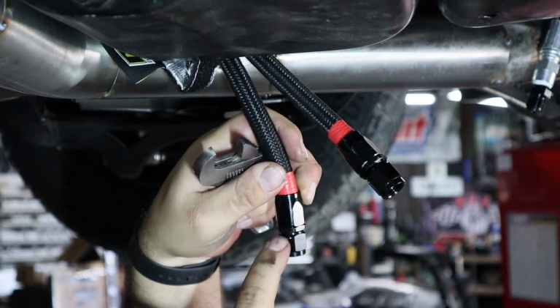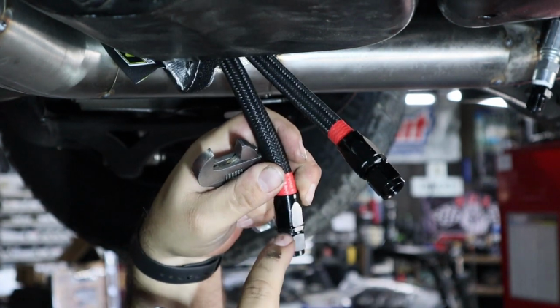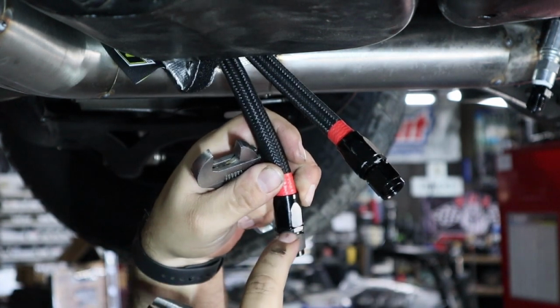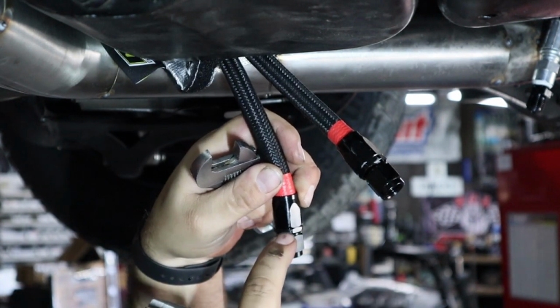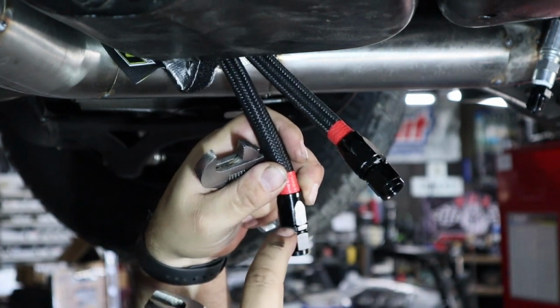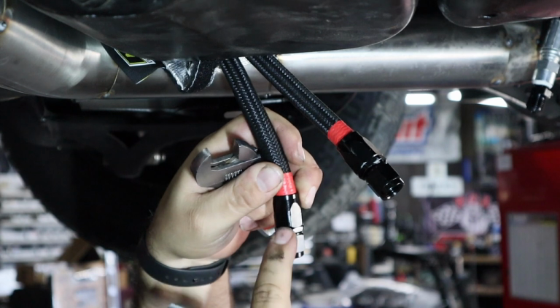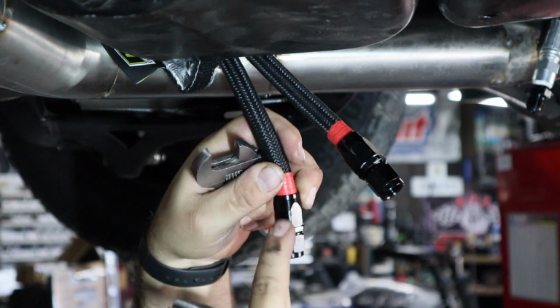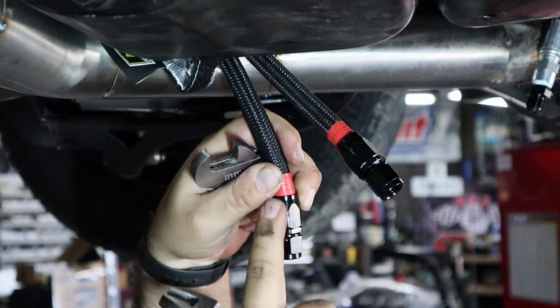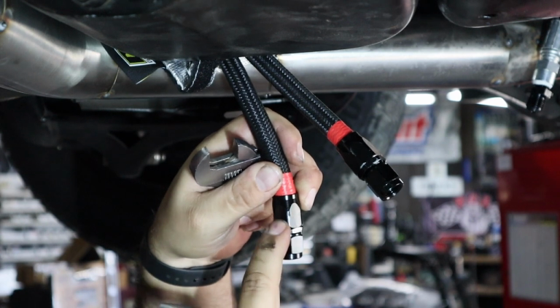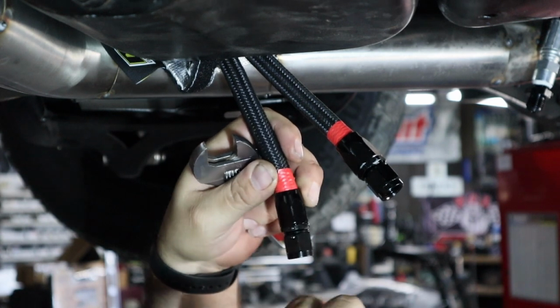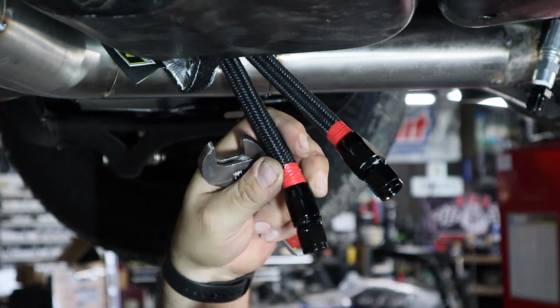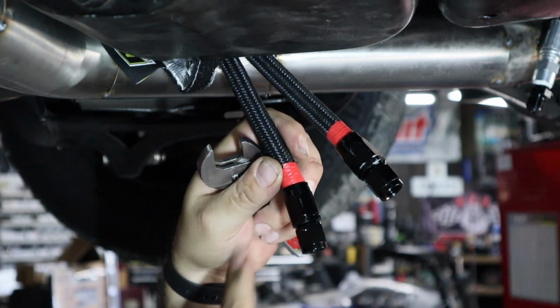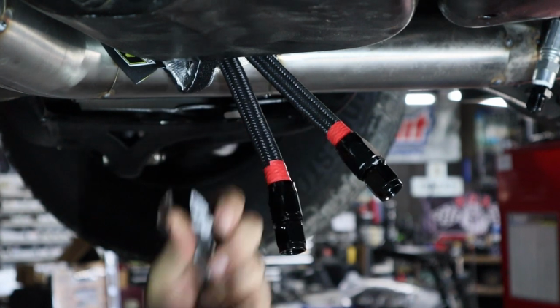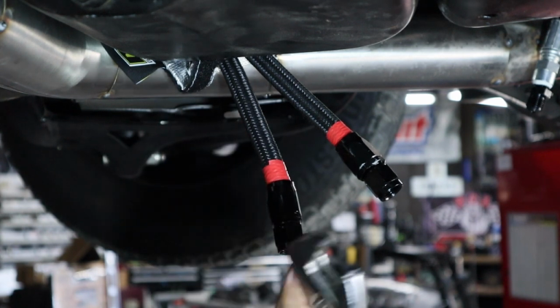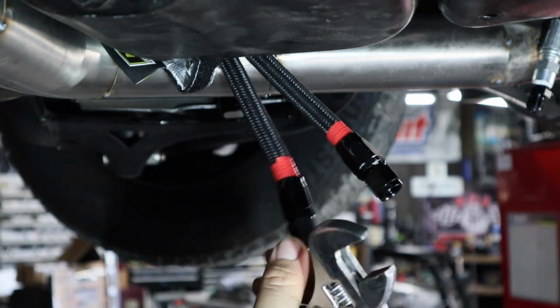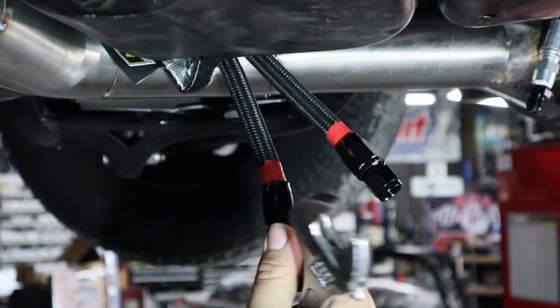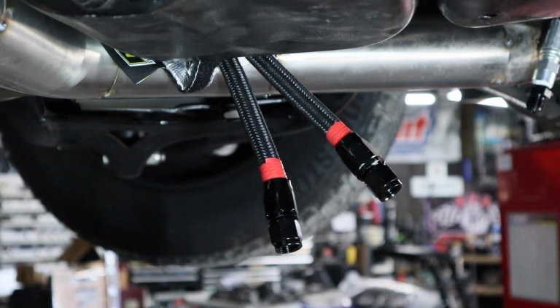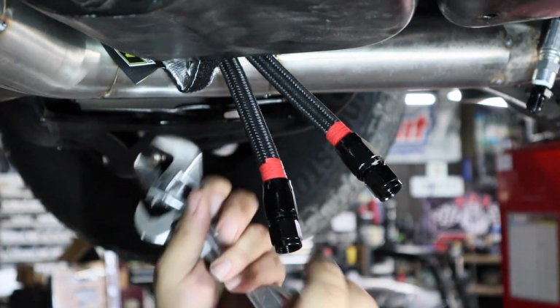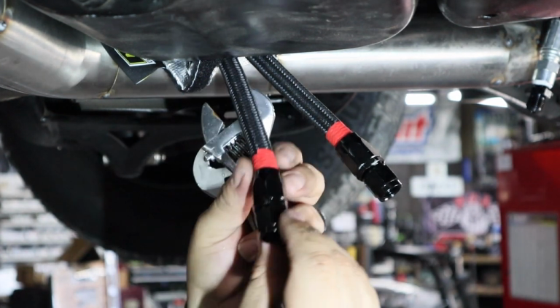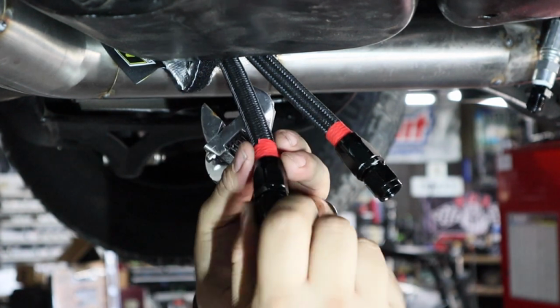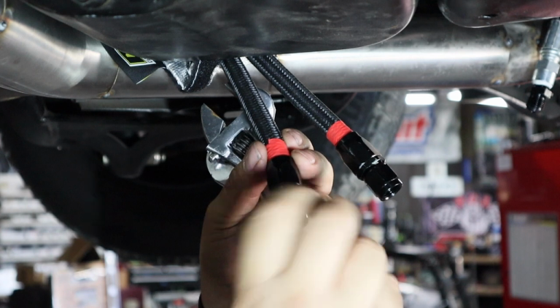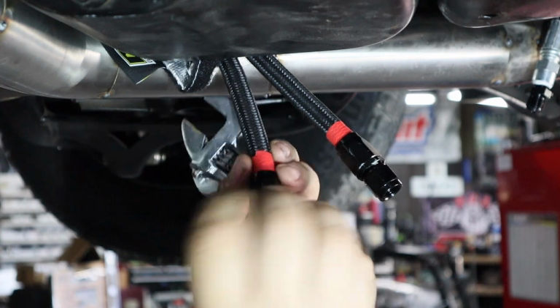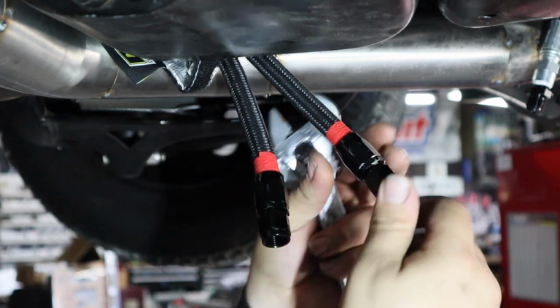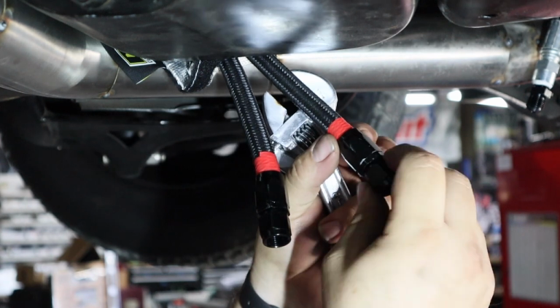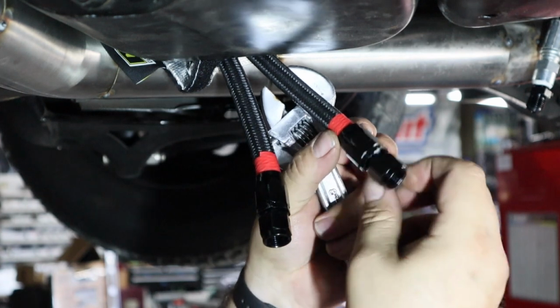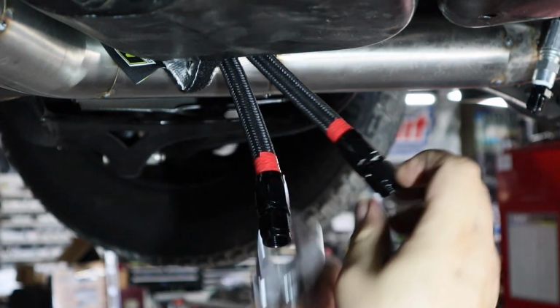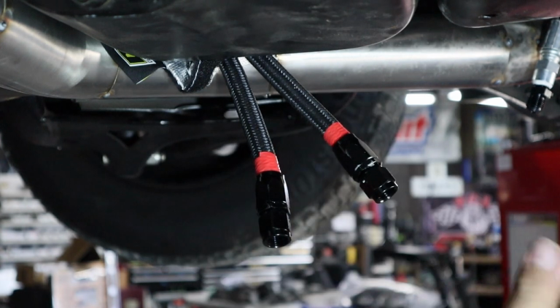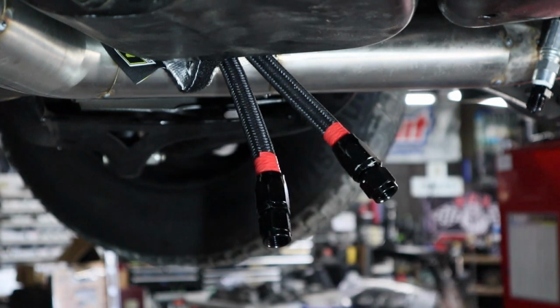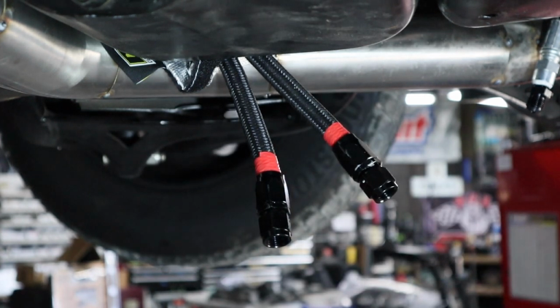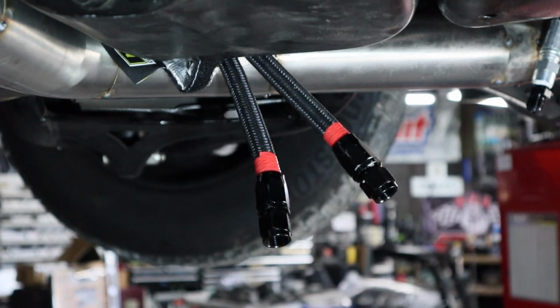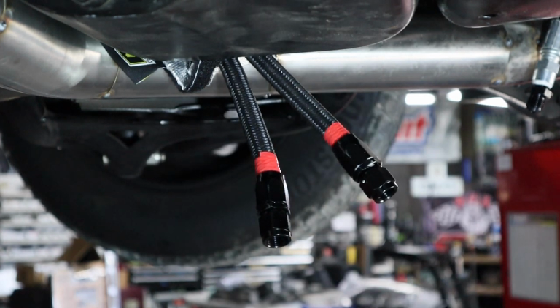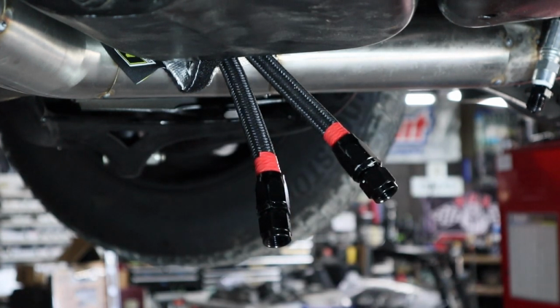I like to line up the flats on the nut — that way it just looks nicer. This is a nice AN swivel here on the end, and that'll tie into our transcooler.